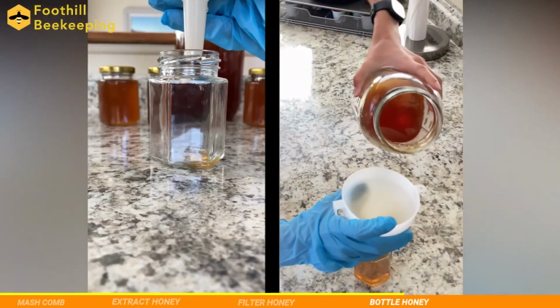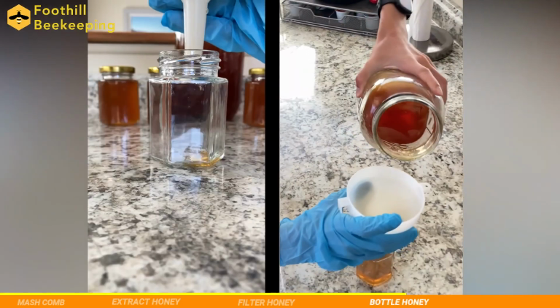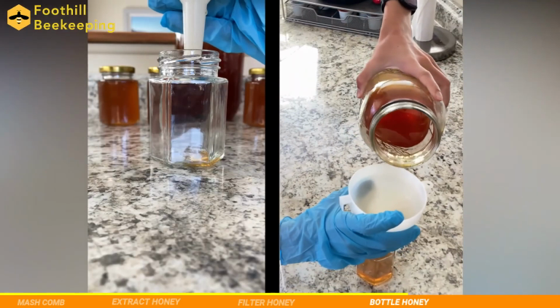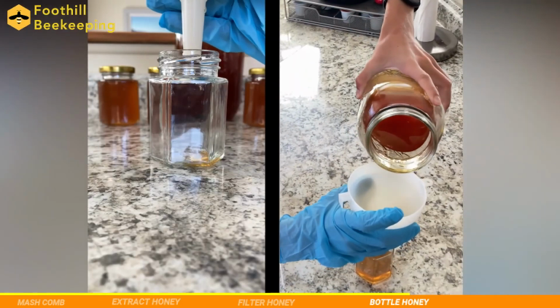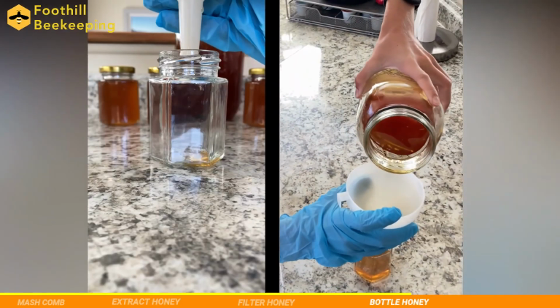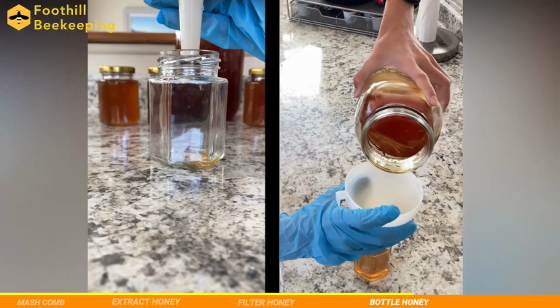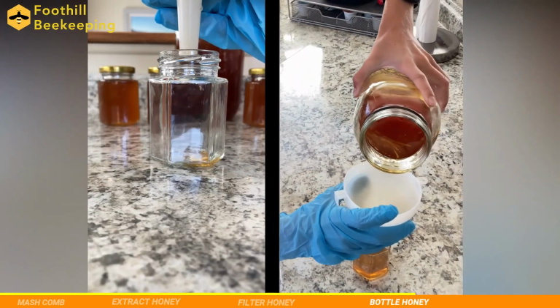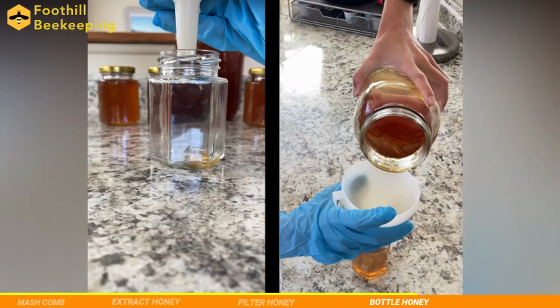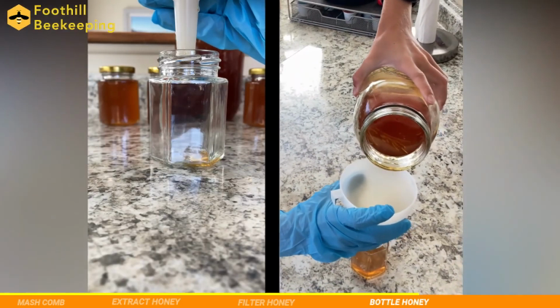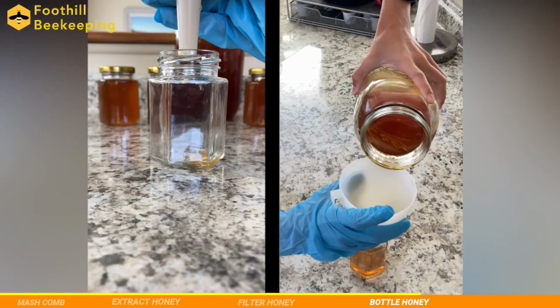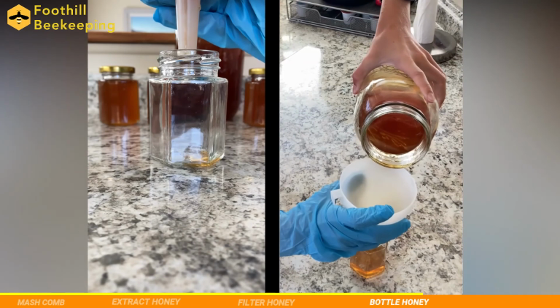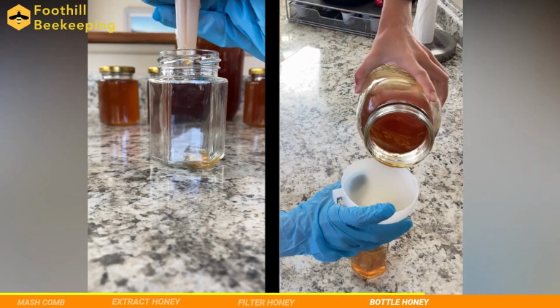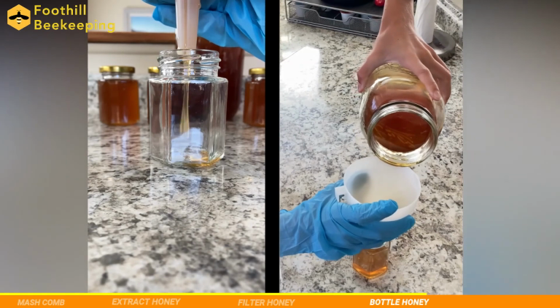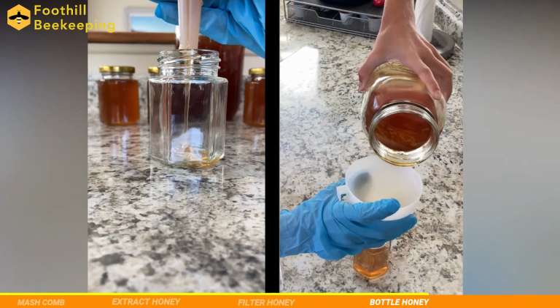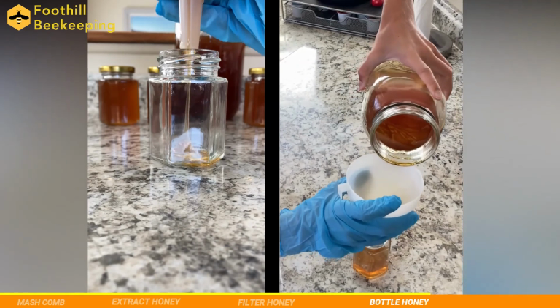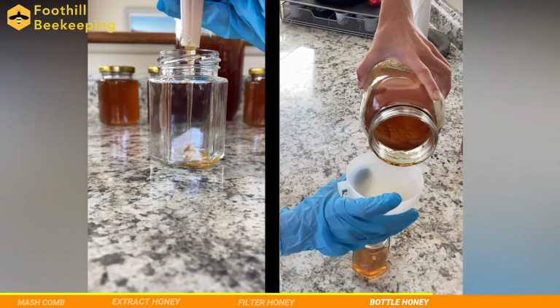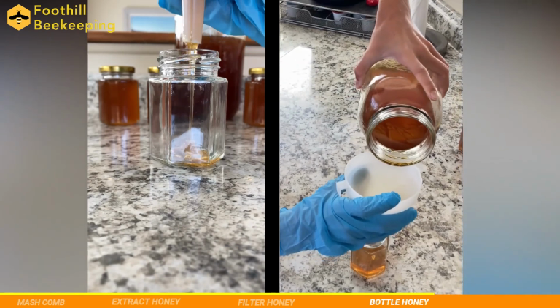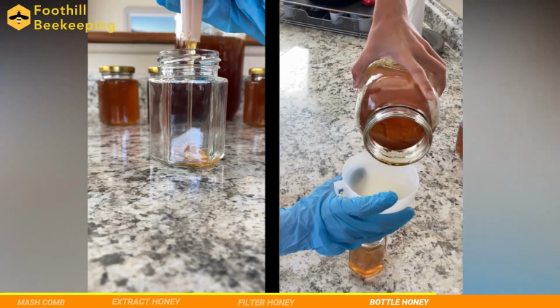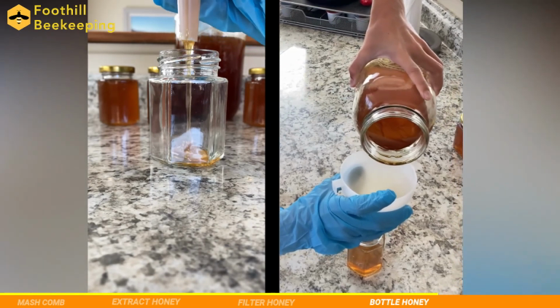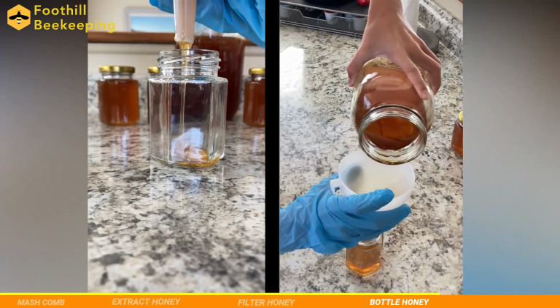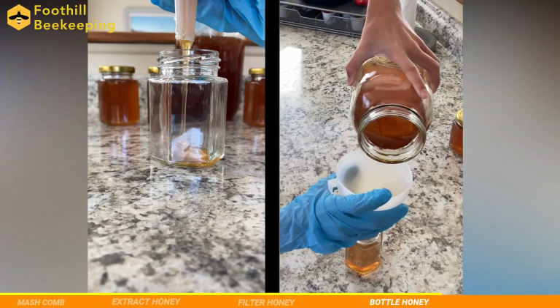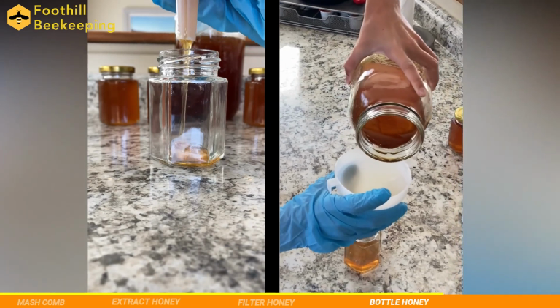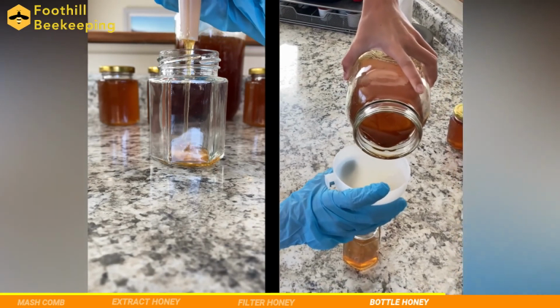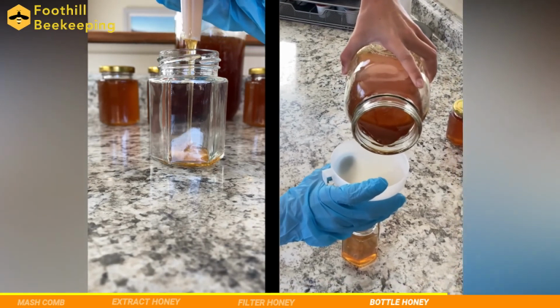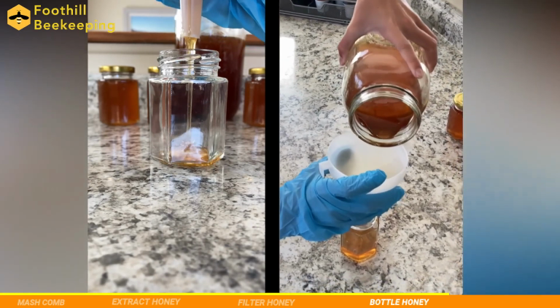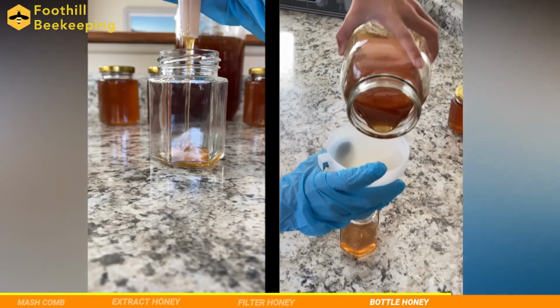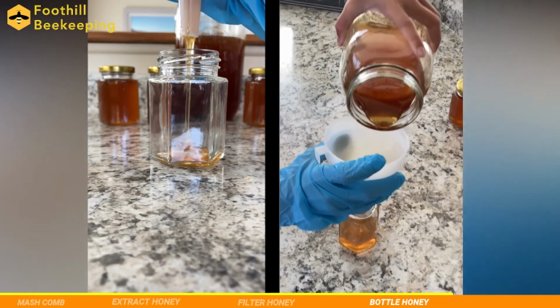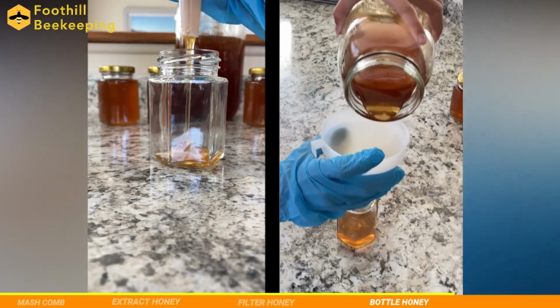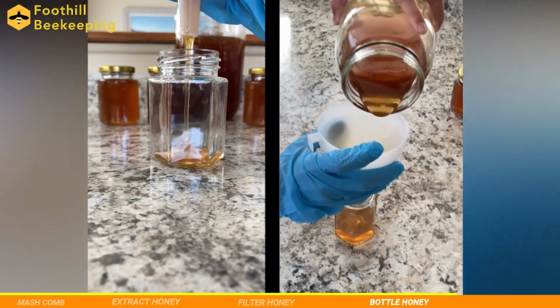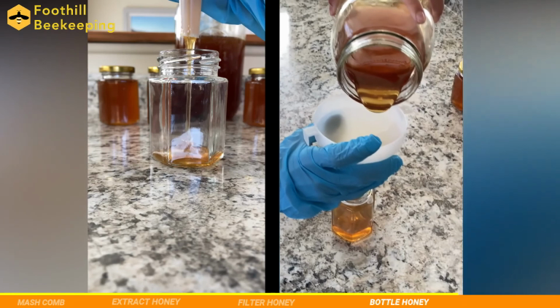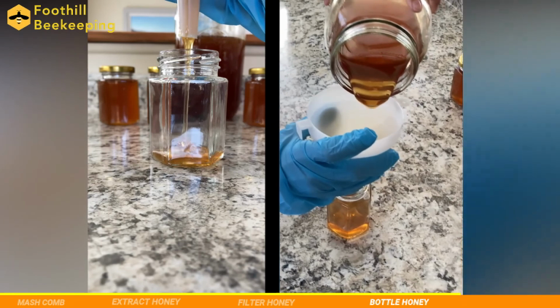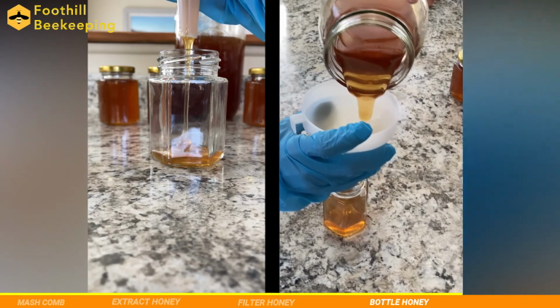Putting the honey into individual jars is the next and final step to the honey harvesting process. It's simple enough, and we're just using a funnel to pour it in.